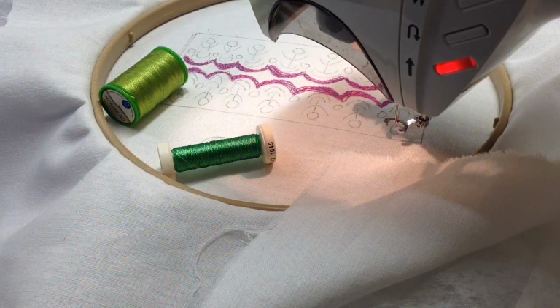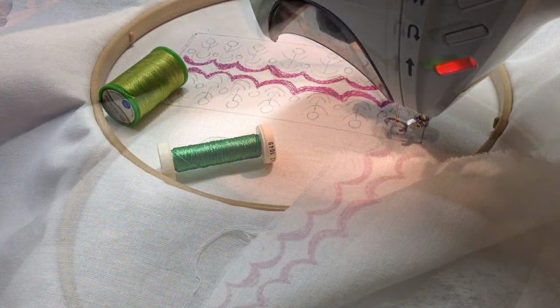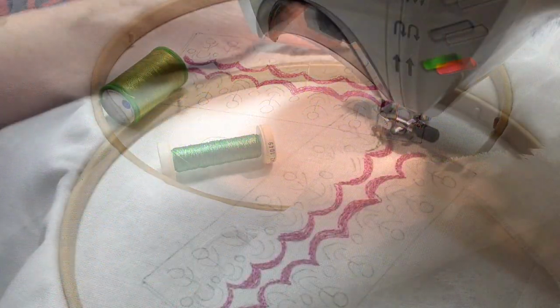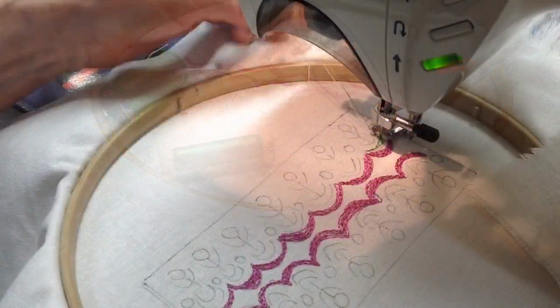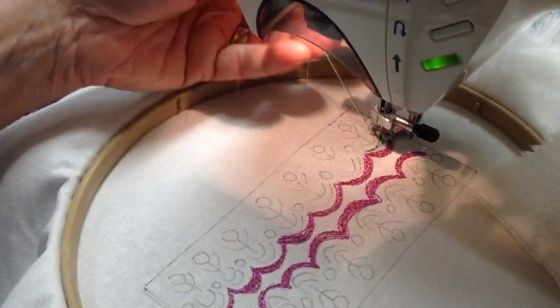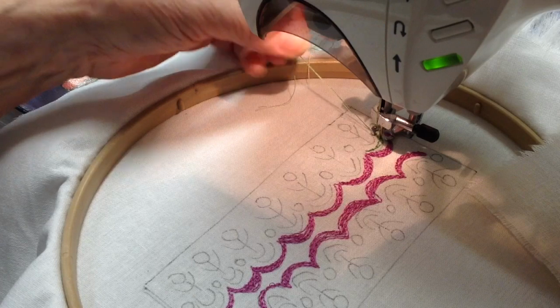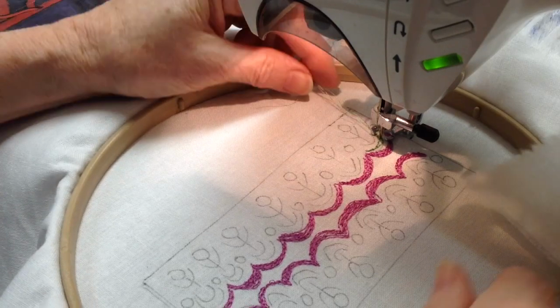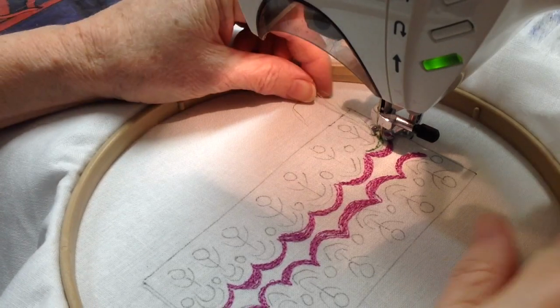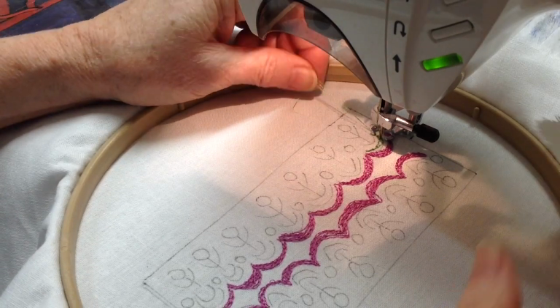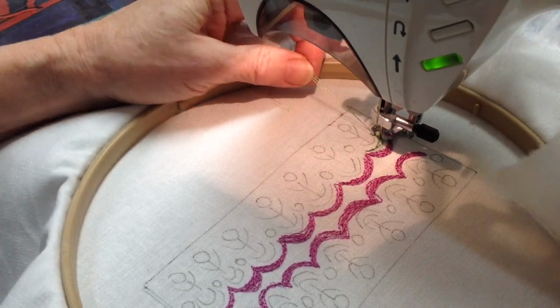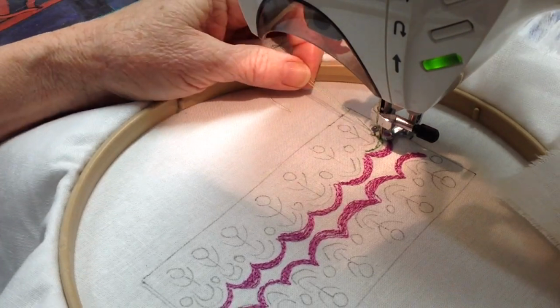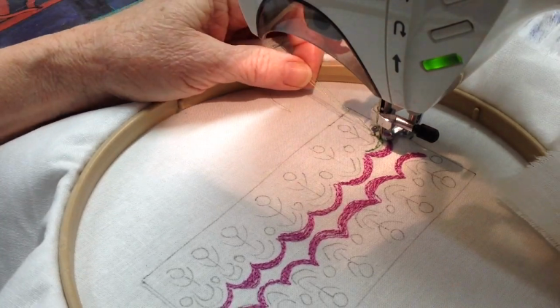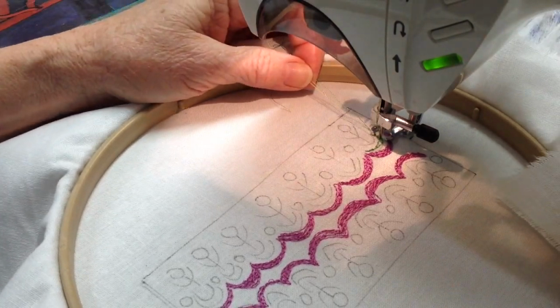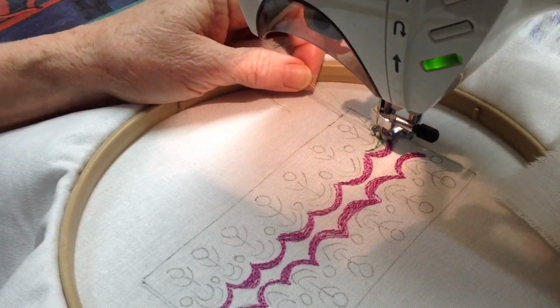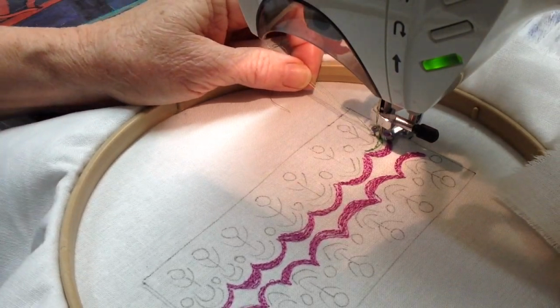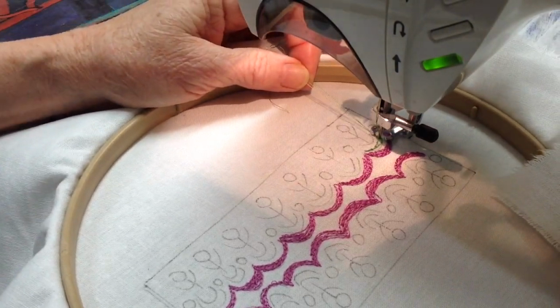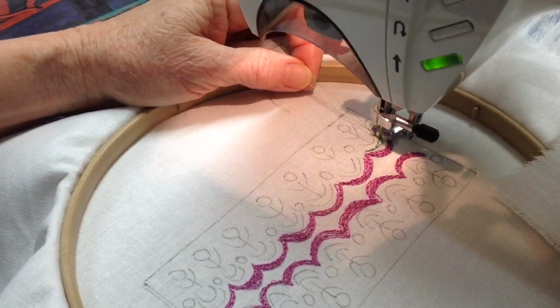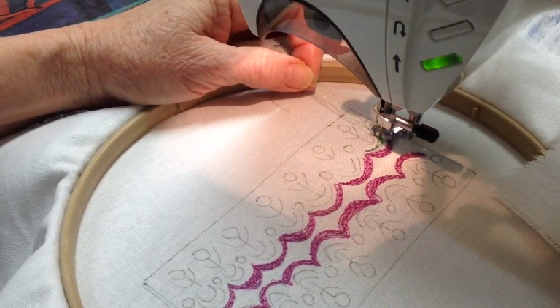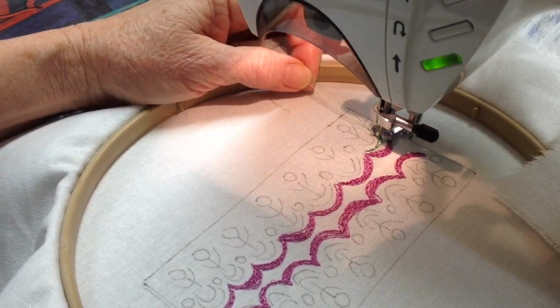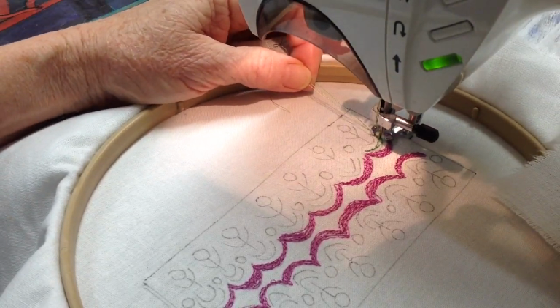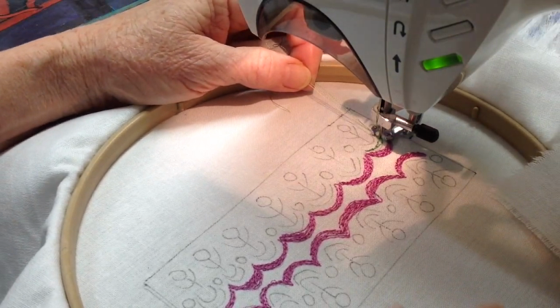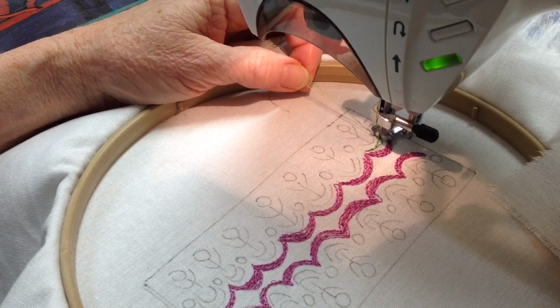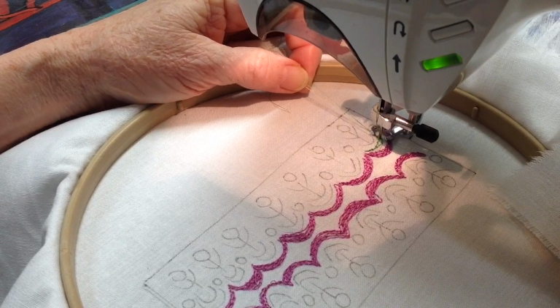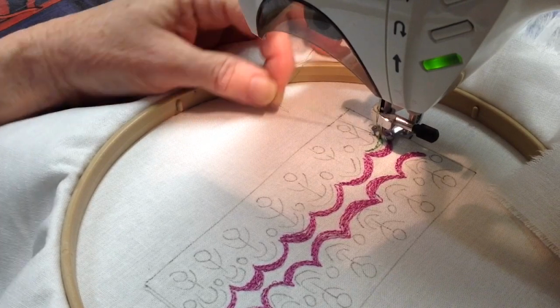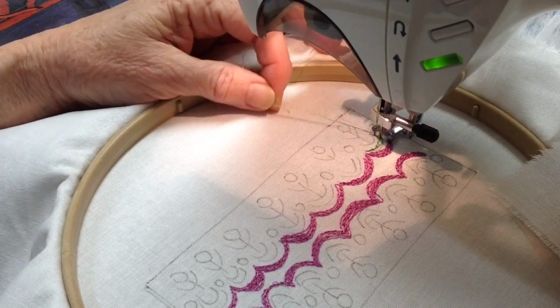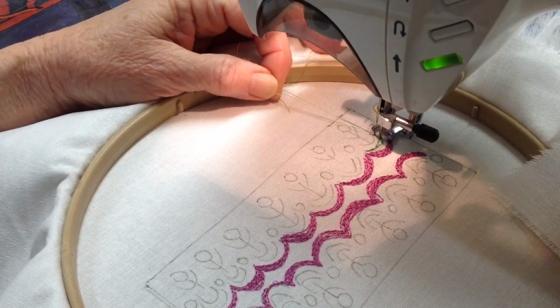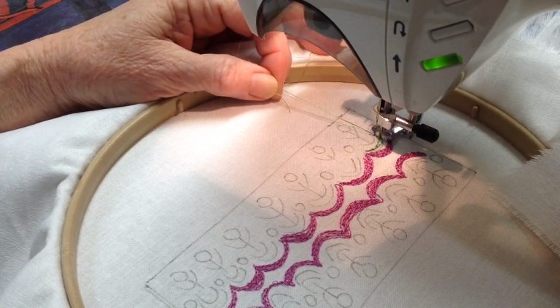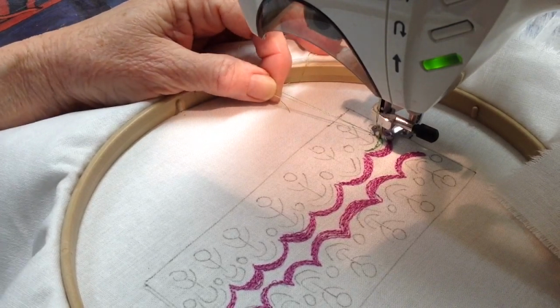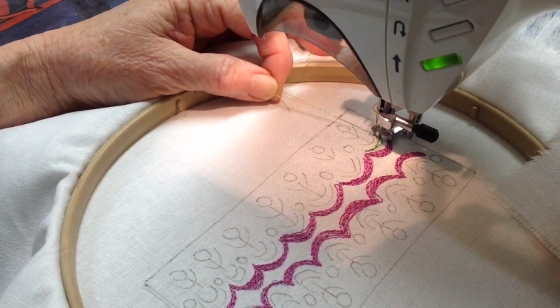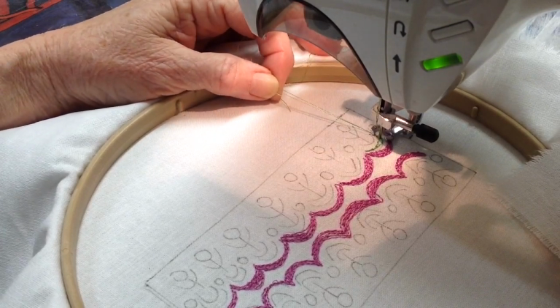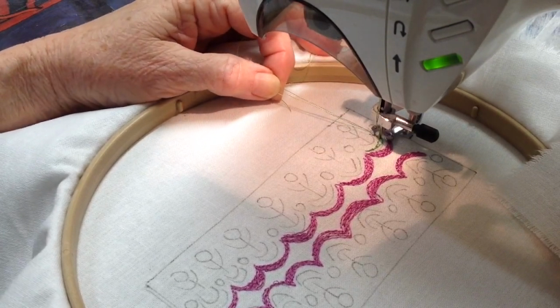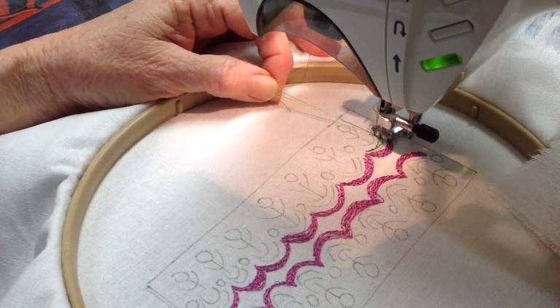I was doing a little bit of thread painting this morning, so I thought I would go ahead and do a video of it and post it so that Mary Ann can see what I'm doing.